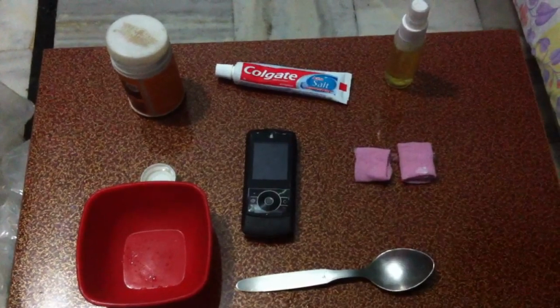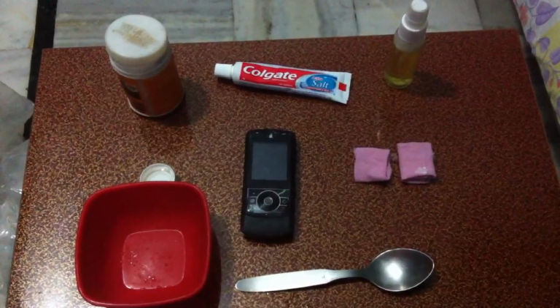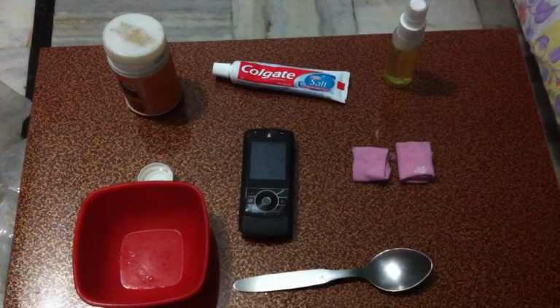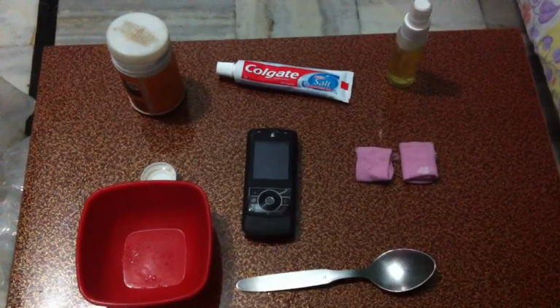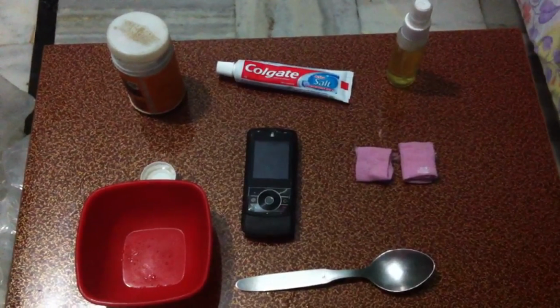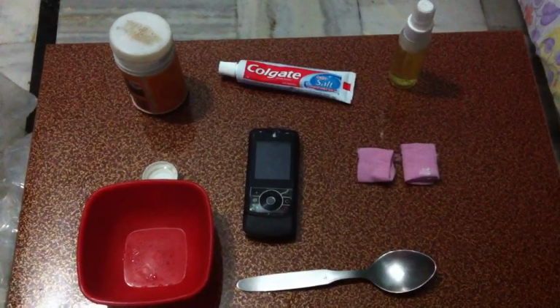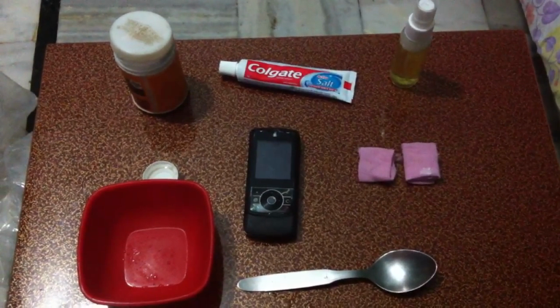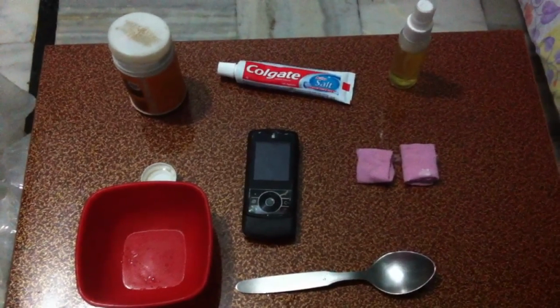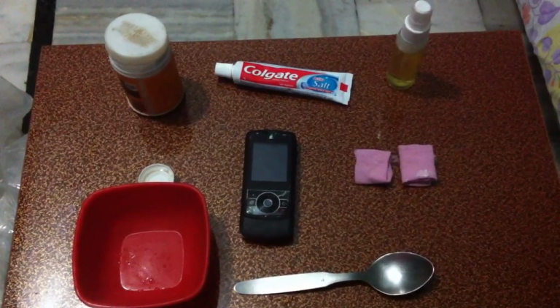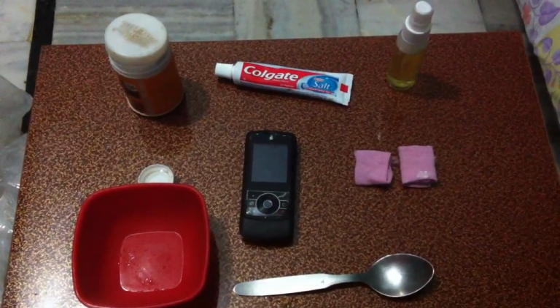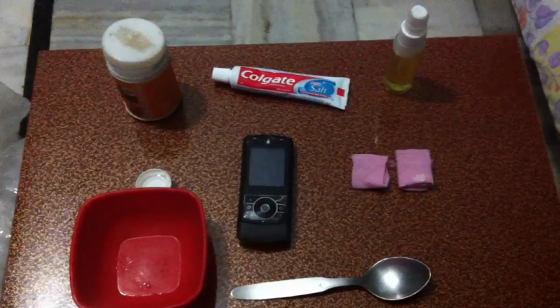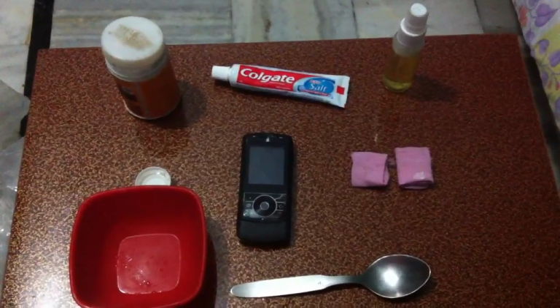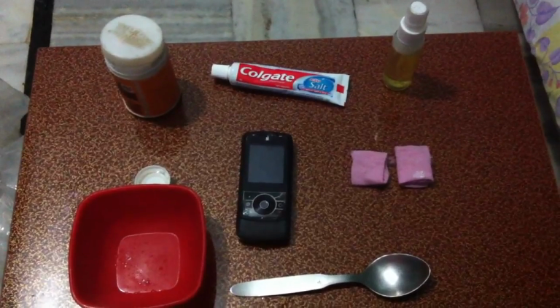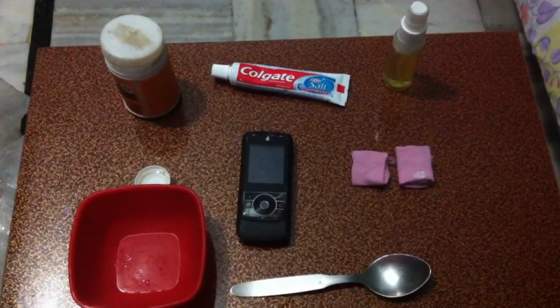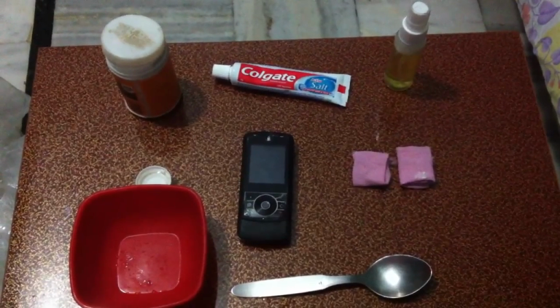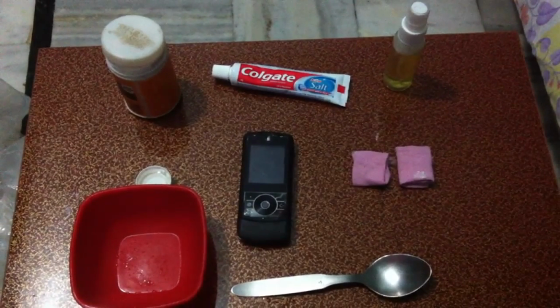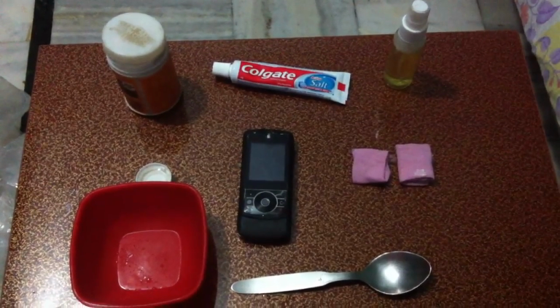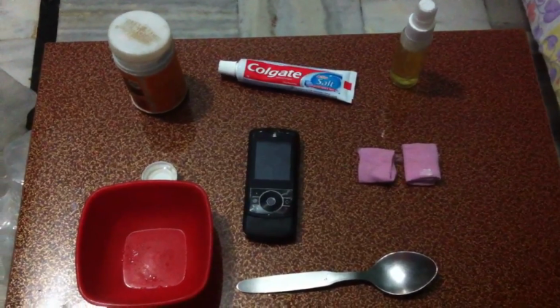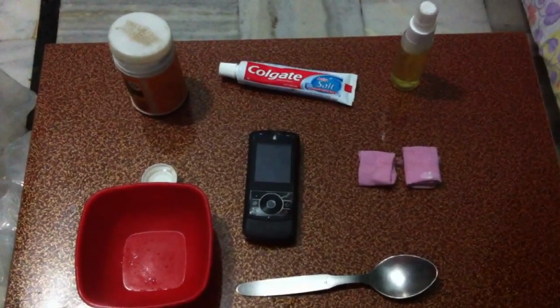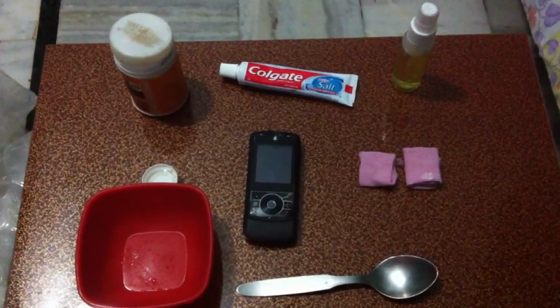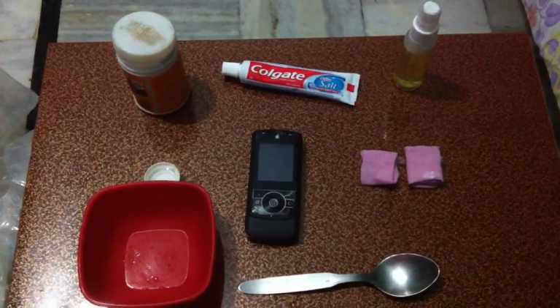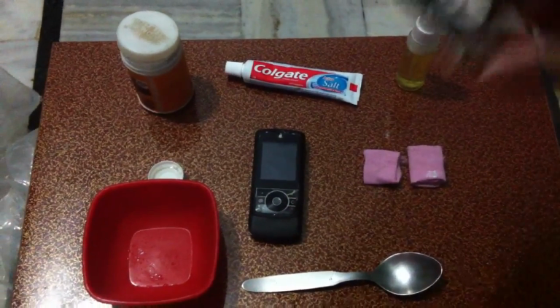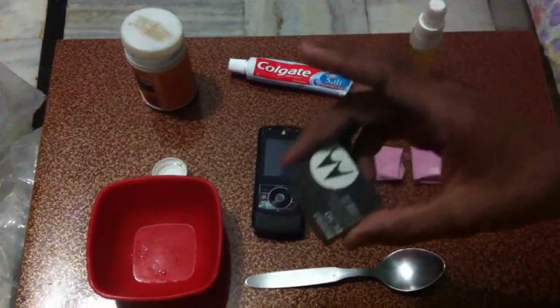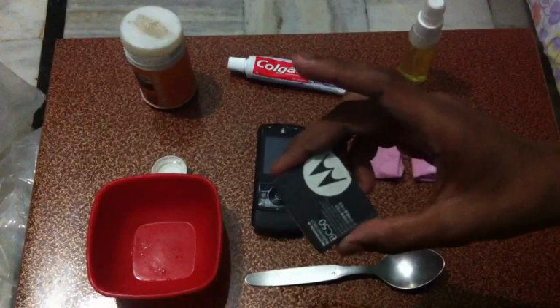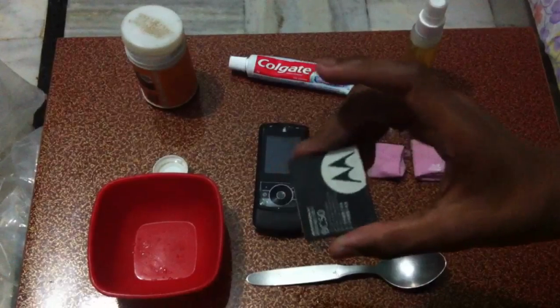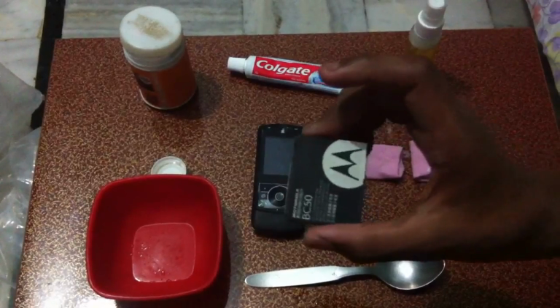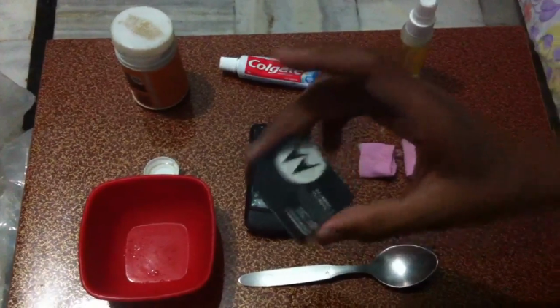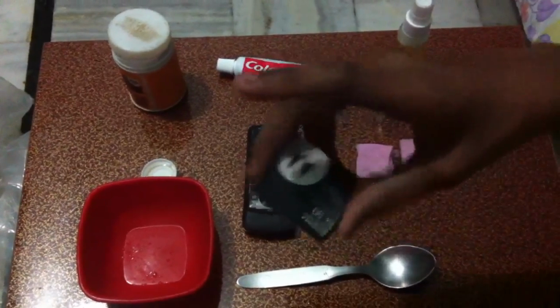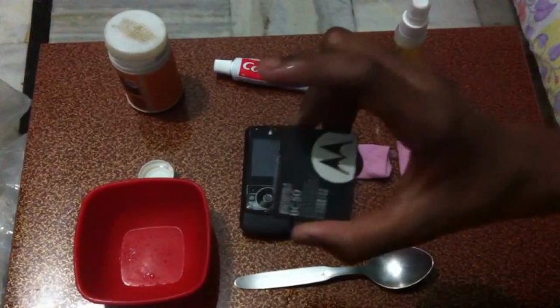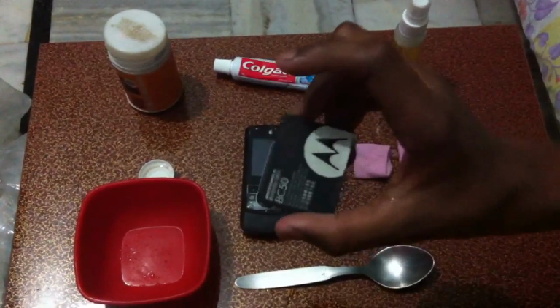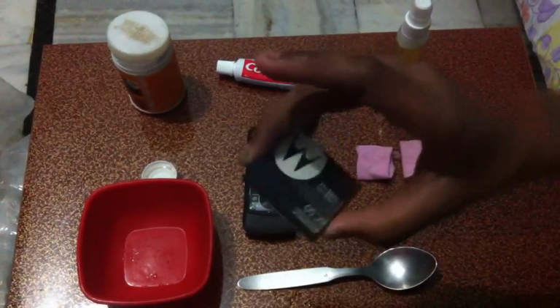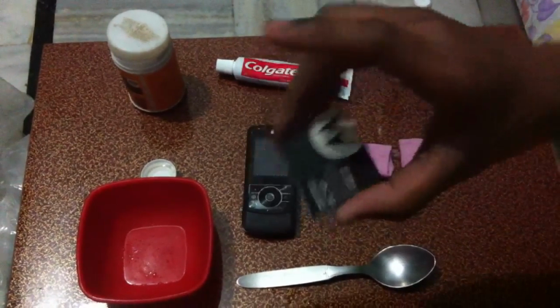Hi guys, this is Kitech9 and today I am going to tell you how to remove scratches from your phone. First of all, you should remove your battery just to prevent some nonsense.